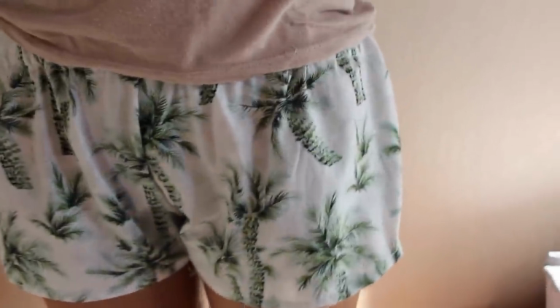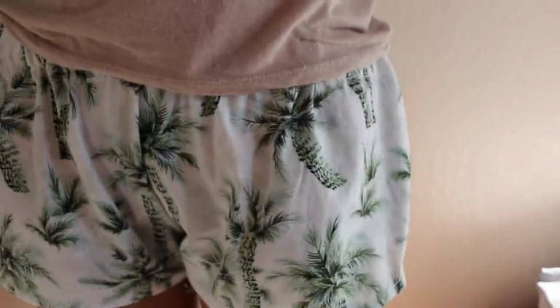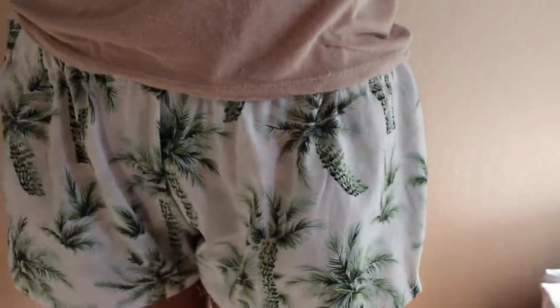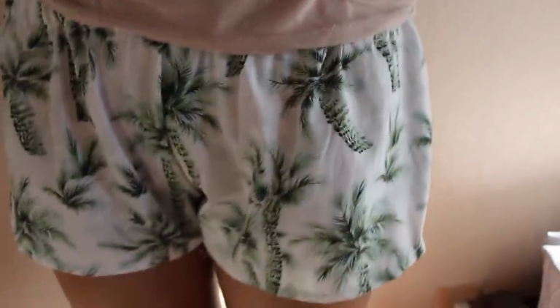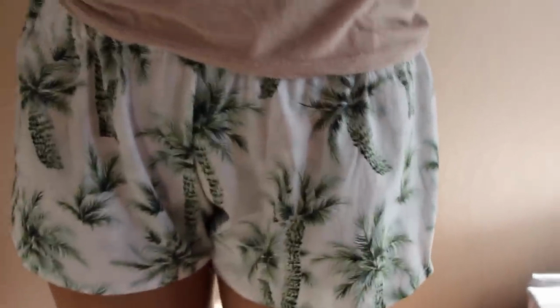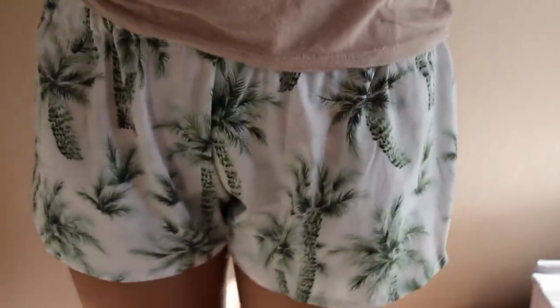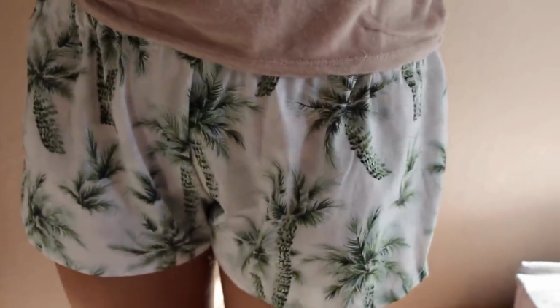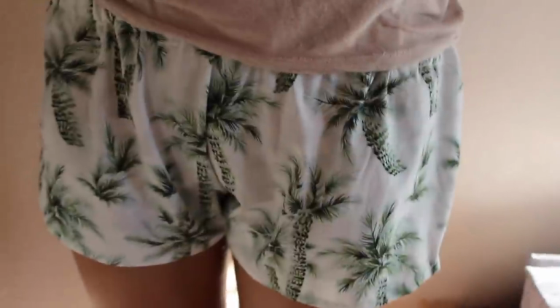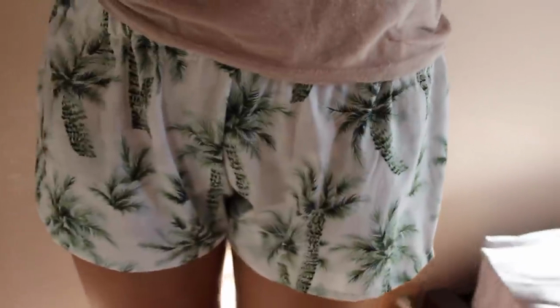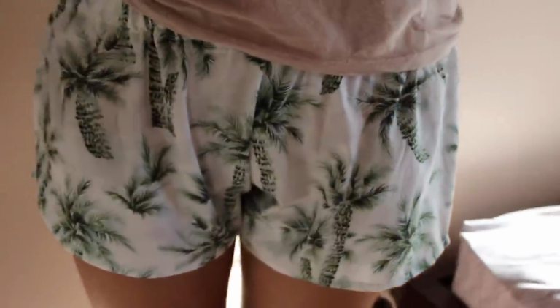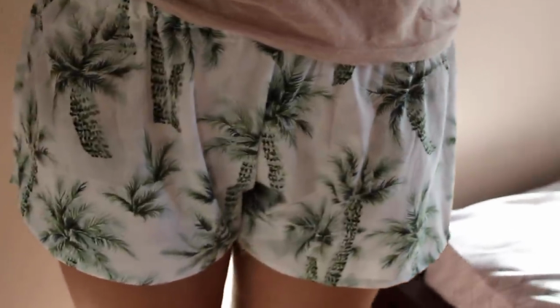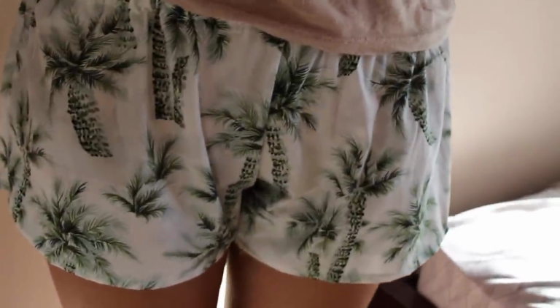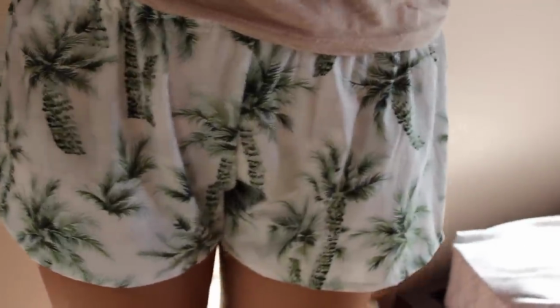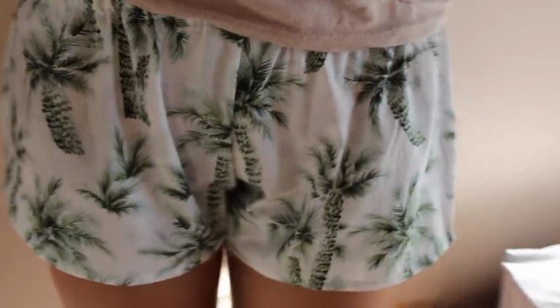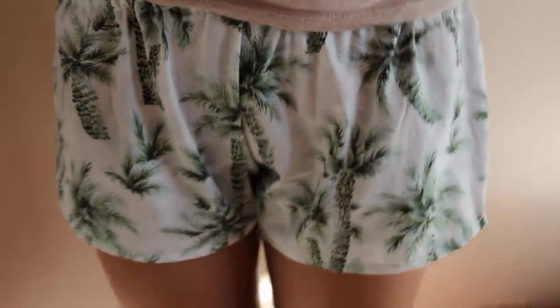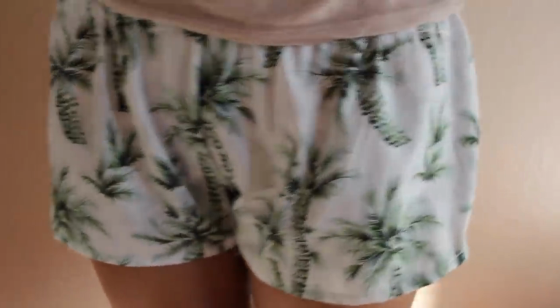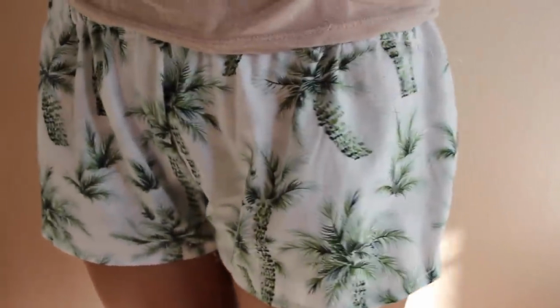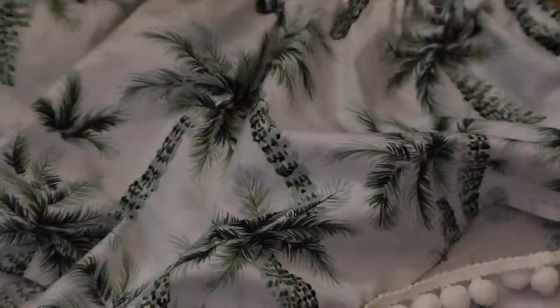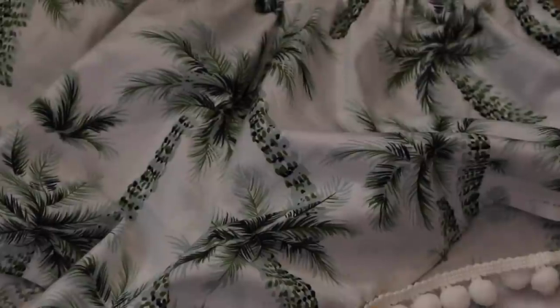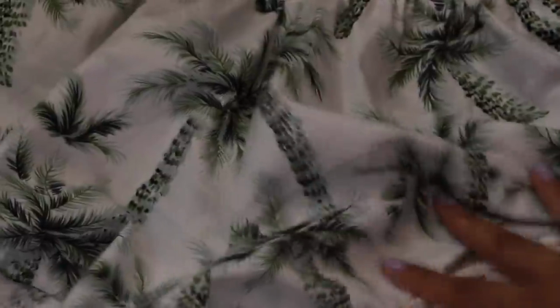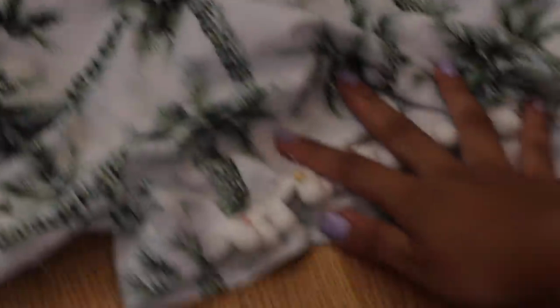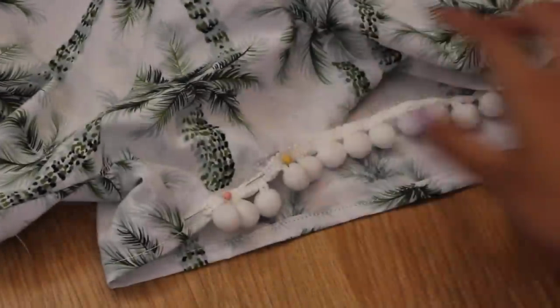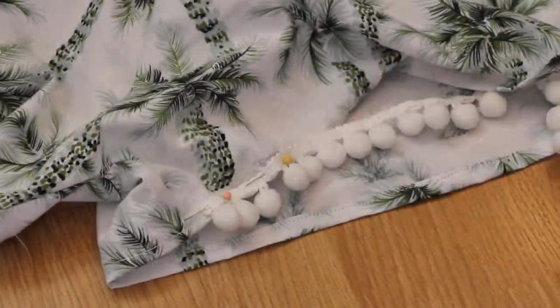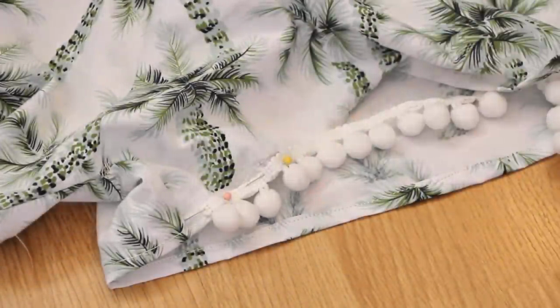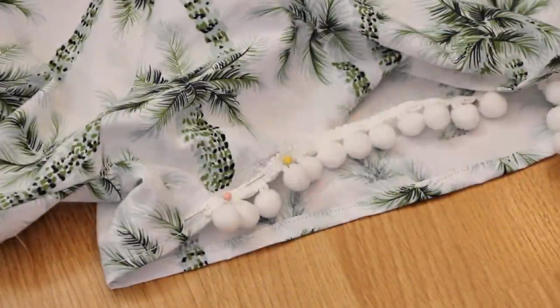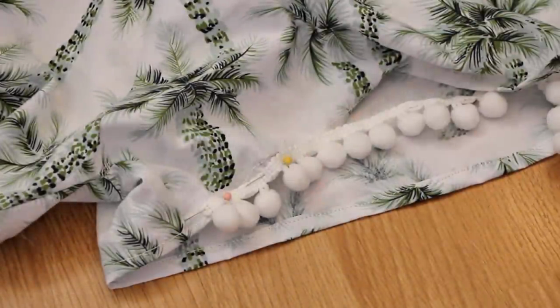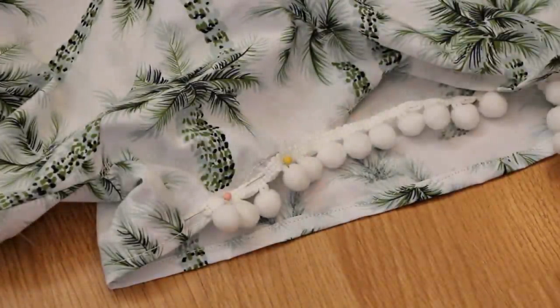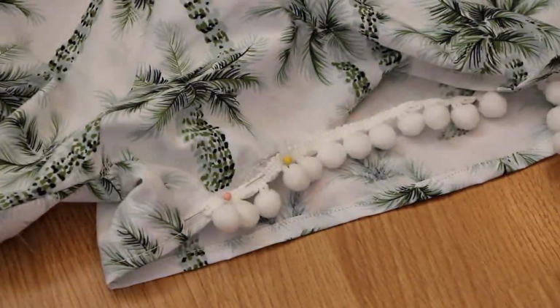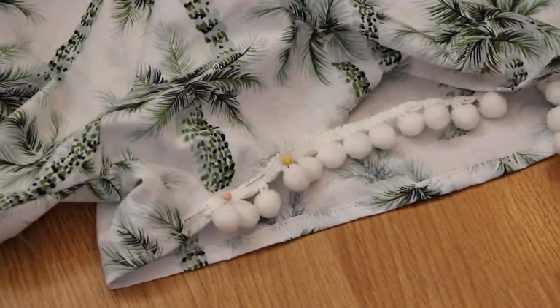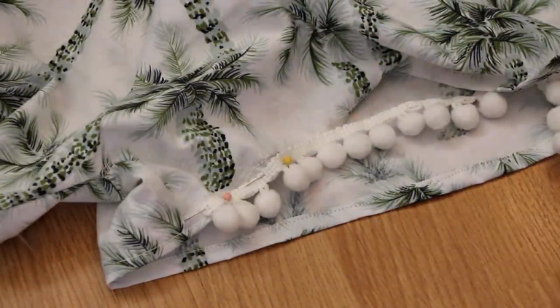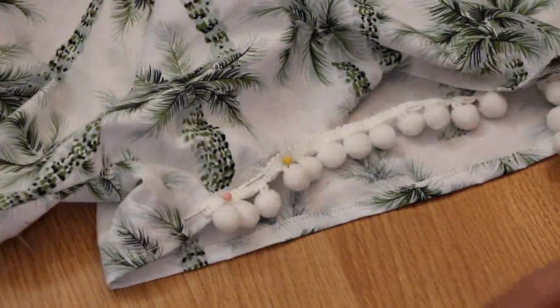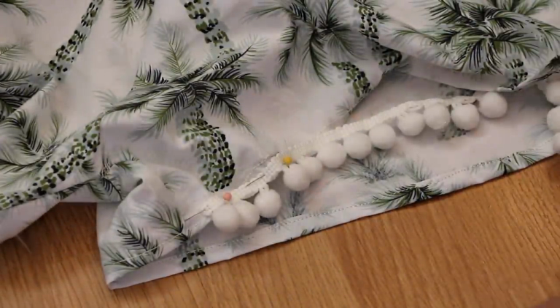Then your shorts will look like this. Lastly, get your pom-pom trim and pin it across the edge of your shorts.